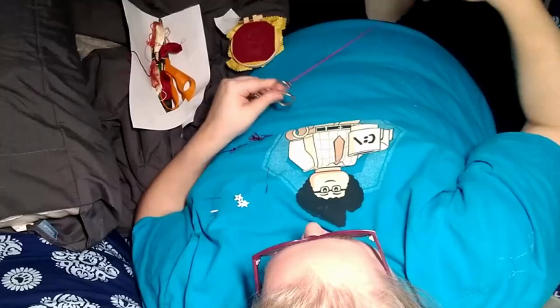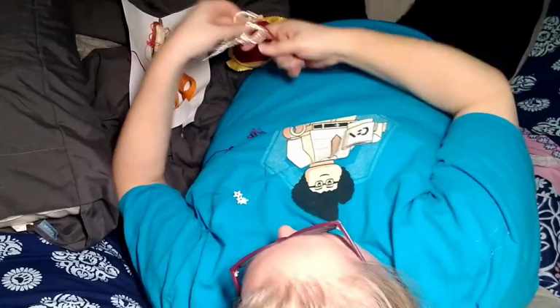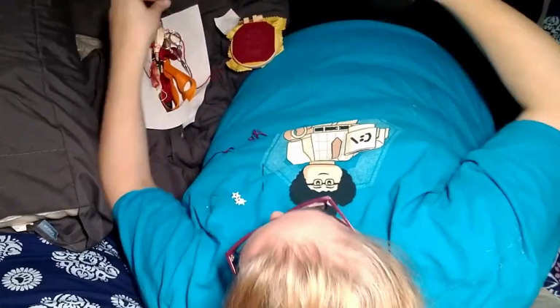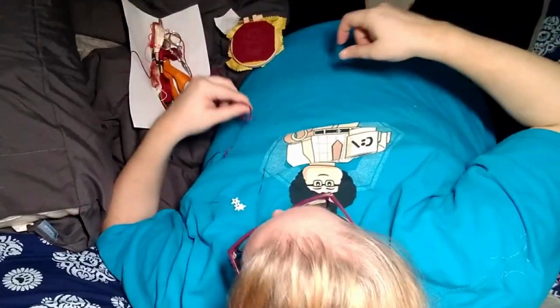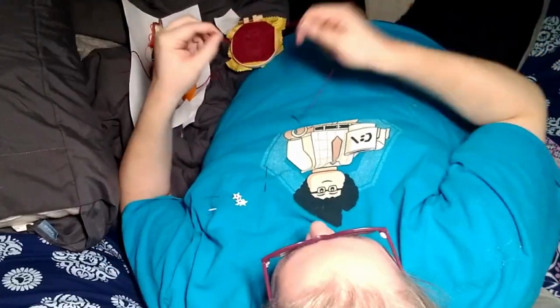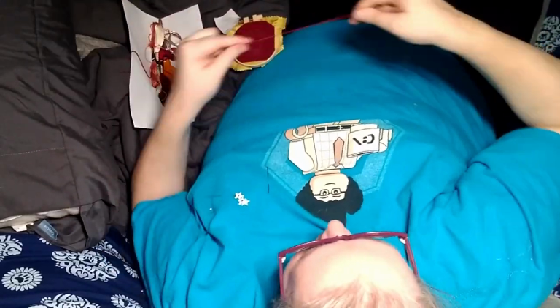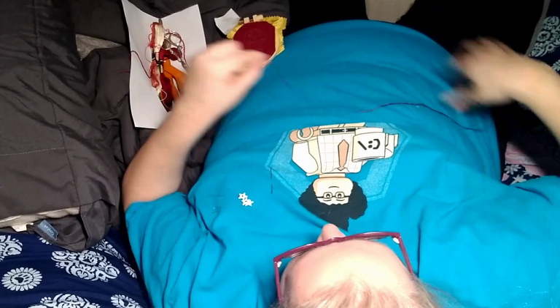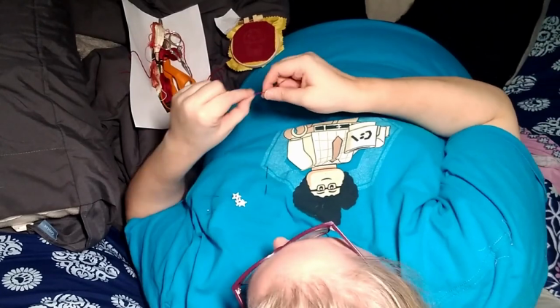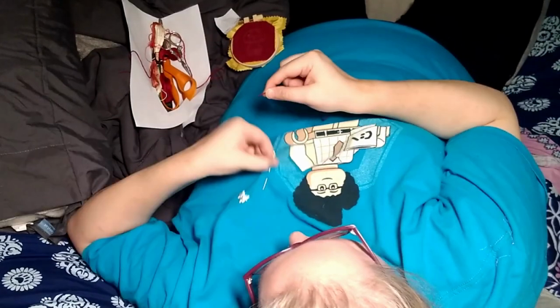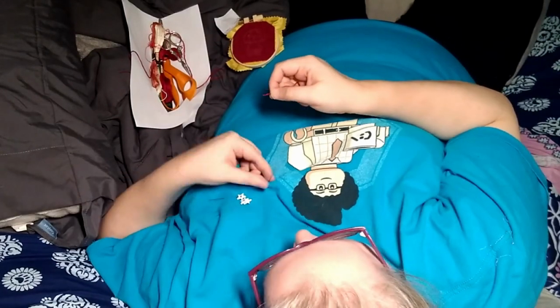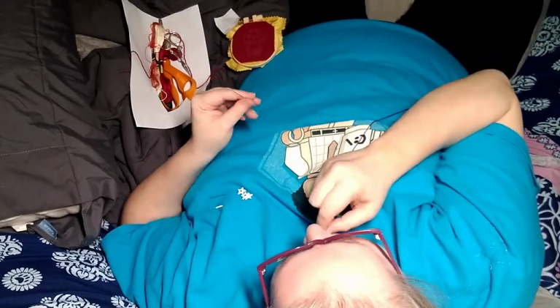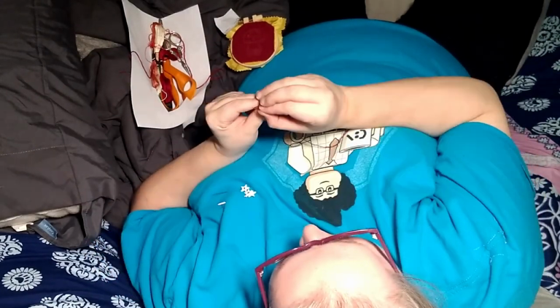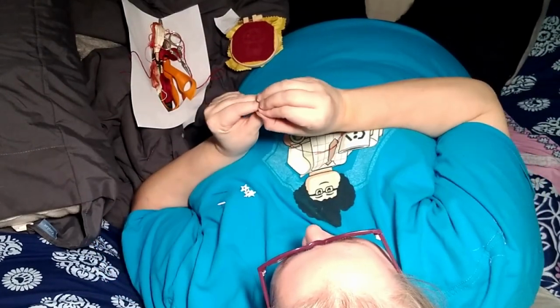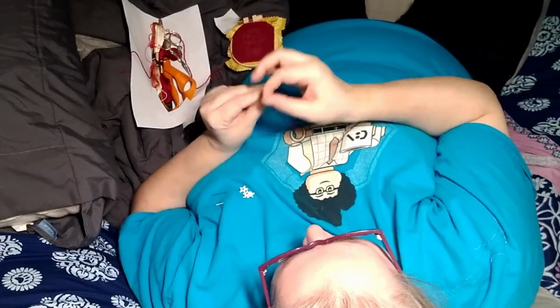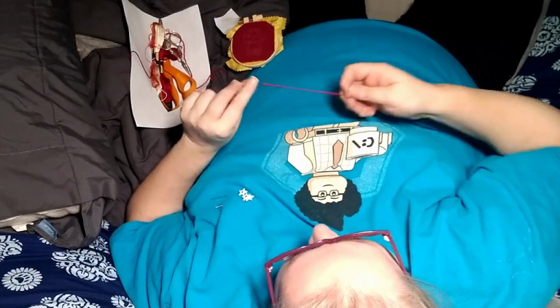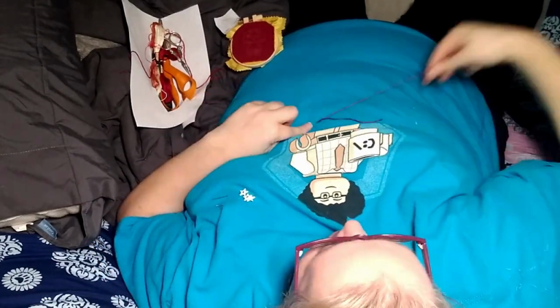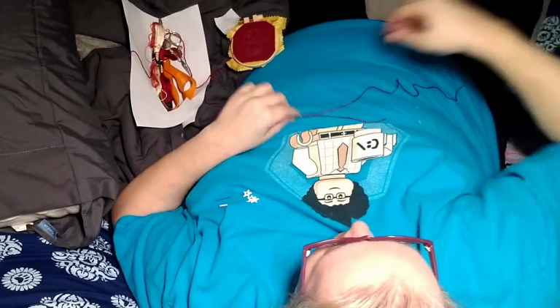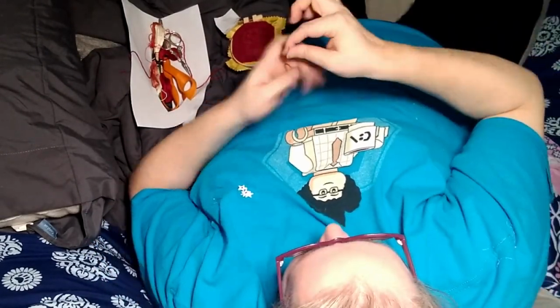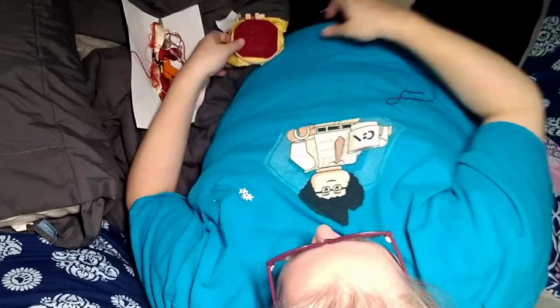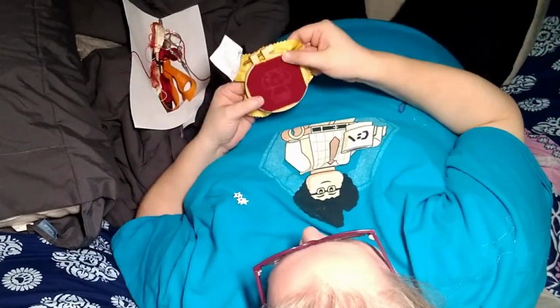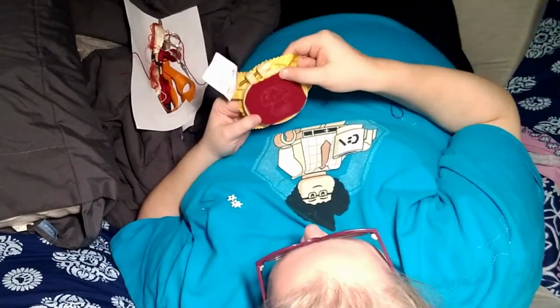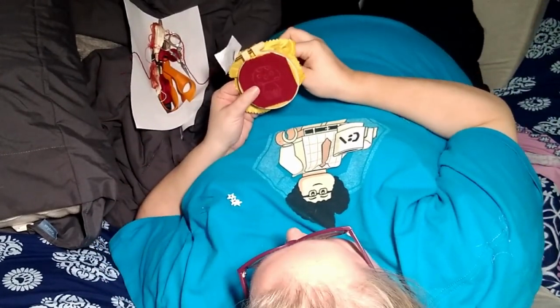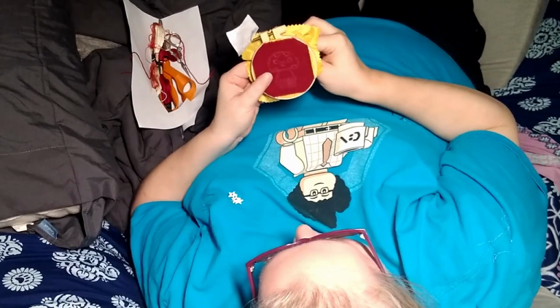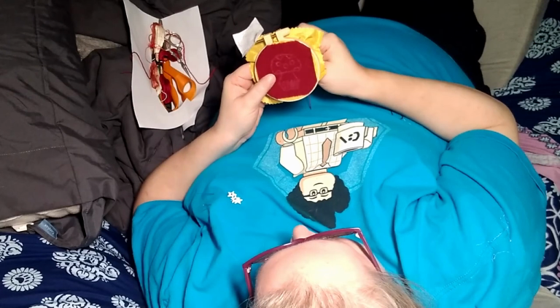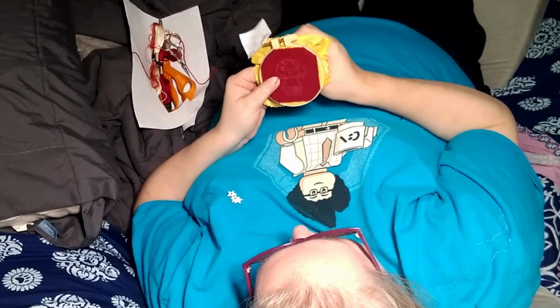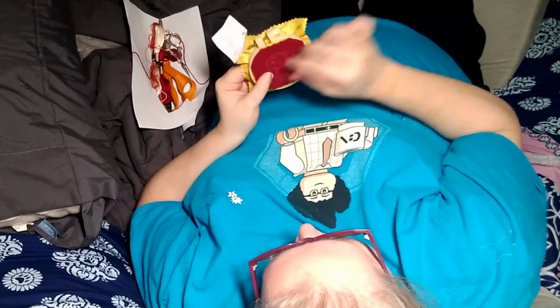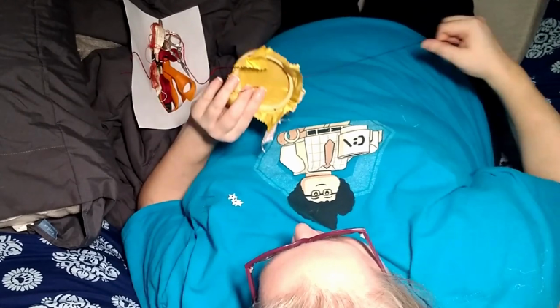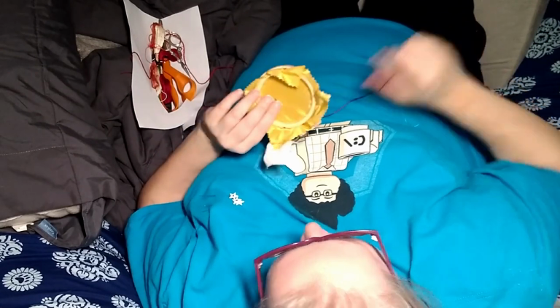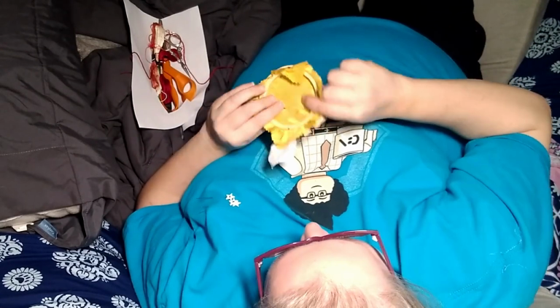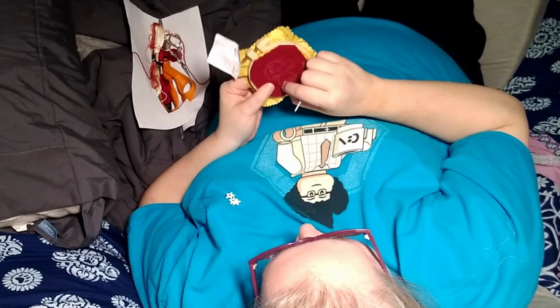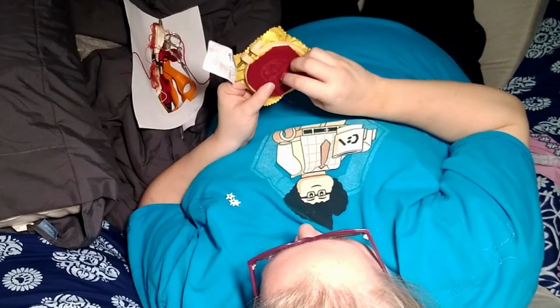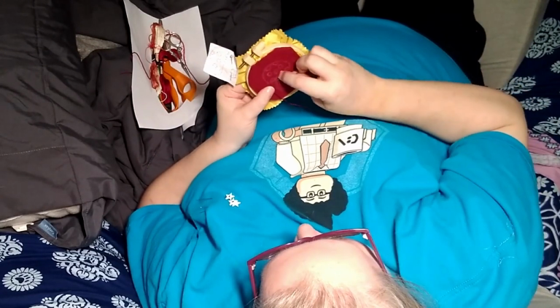I went around the design with an outline stitch. I'm not the most precise of embroiderers. I ended up outlining around the top of the mushroom in a lighter color later.